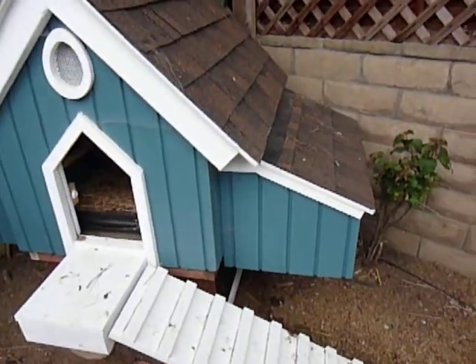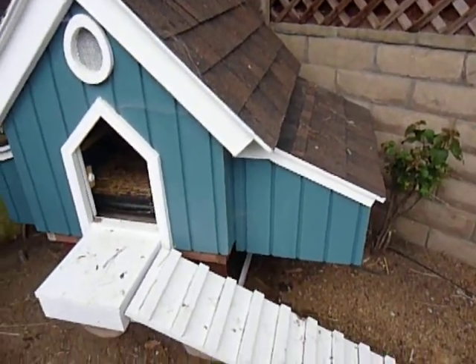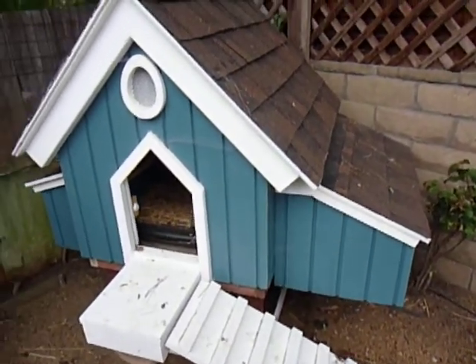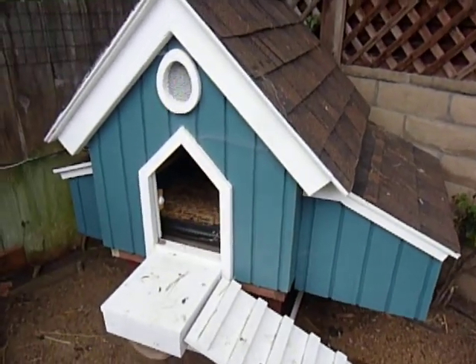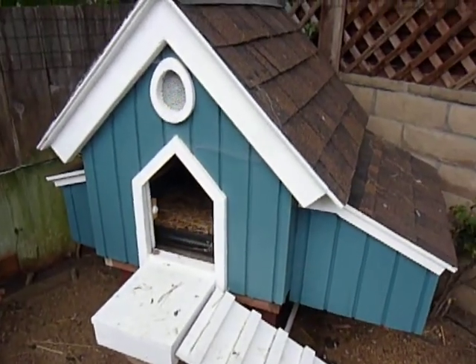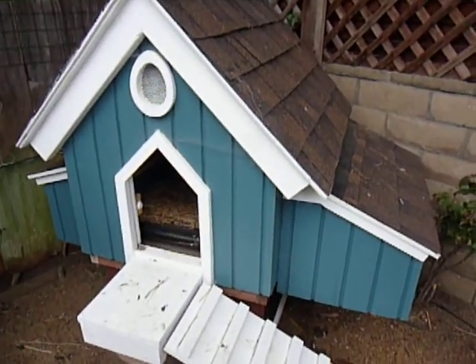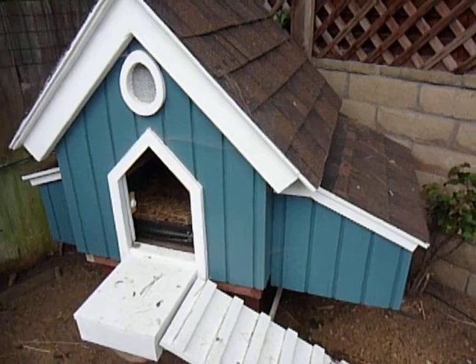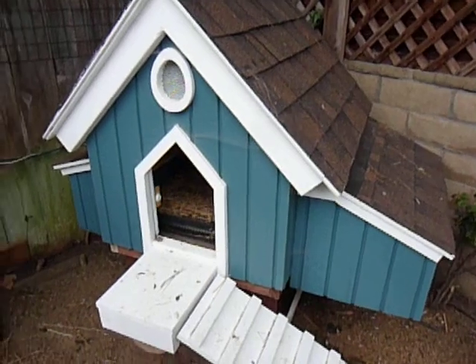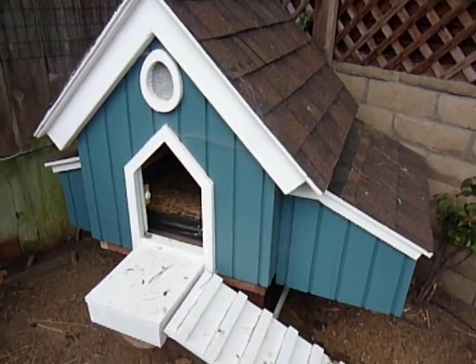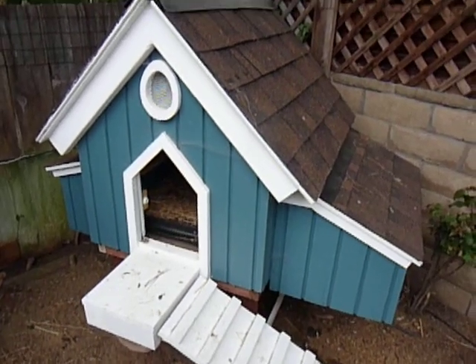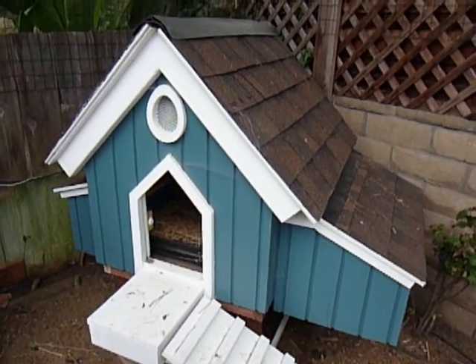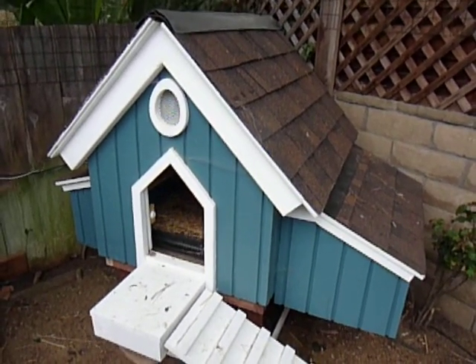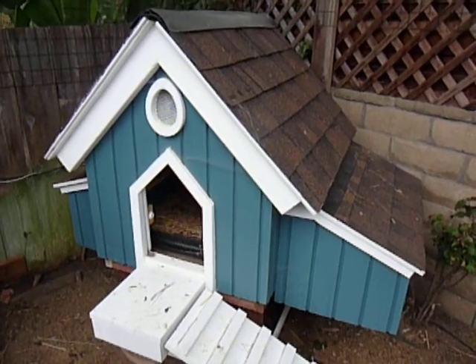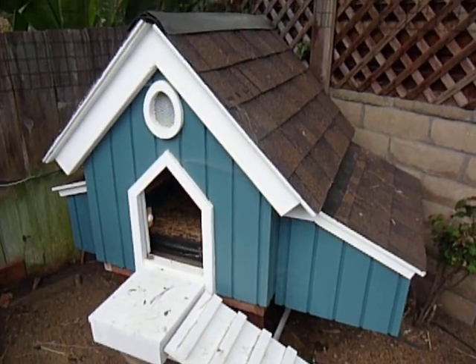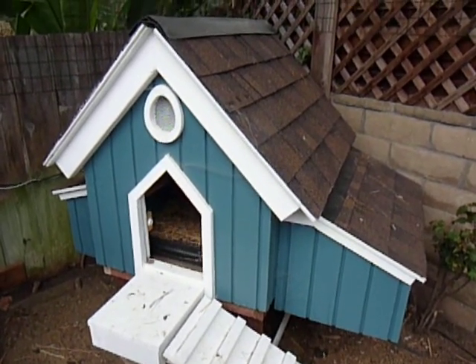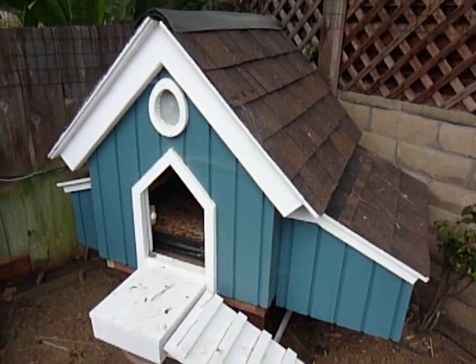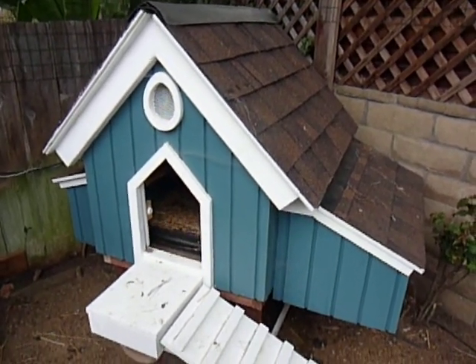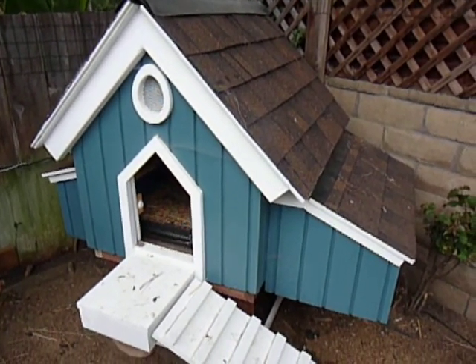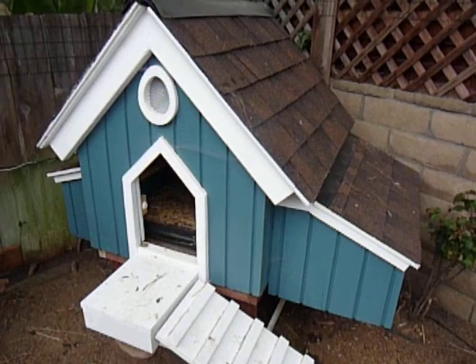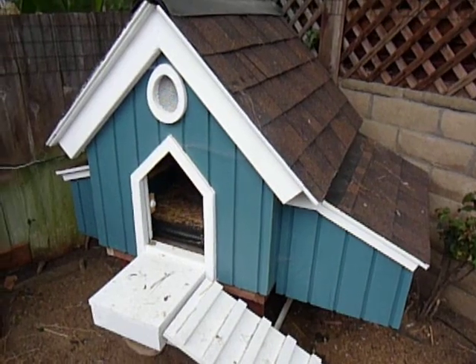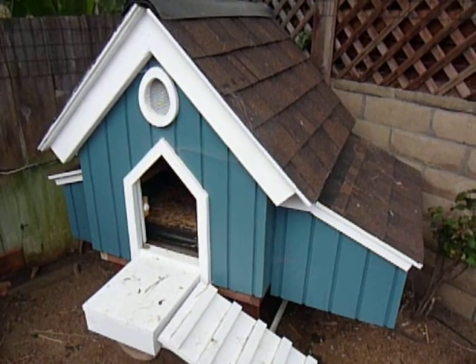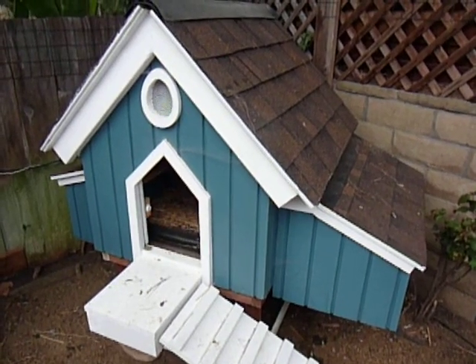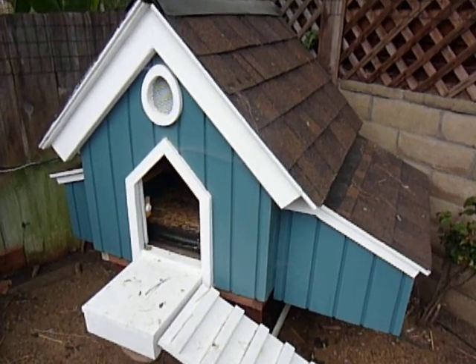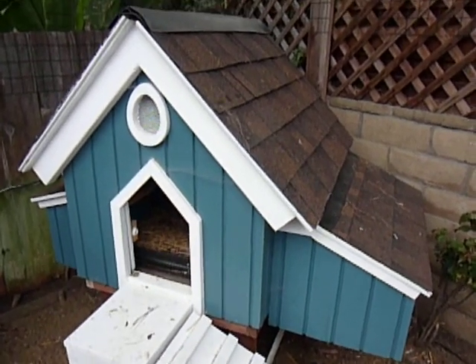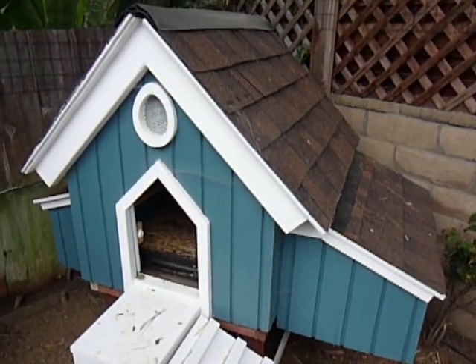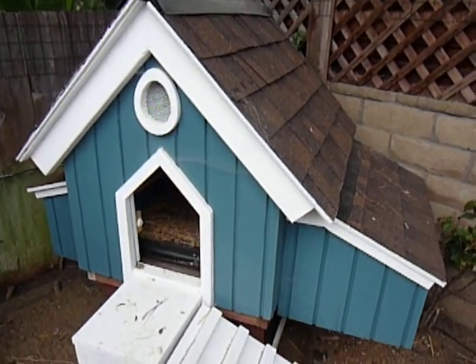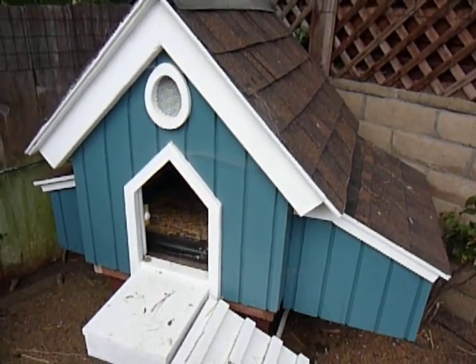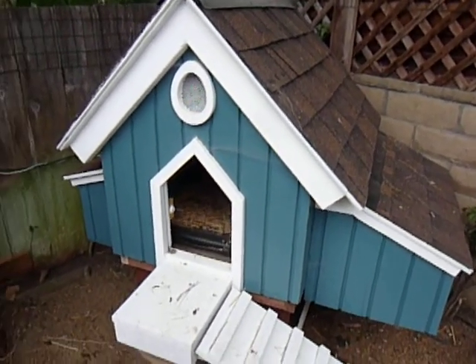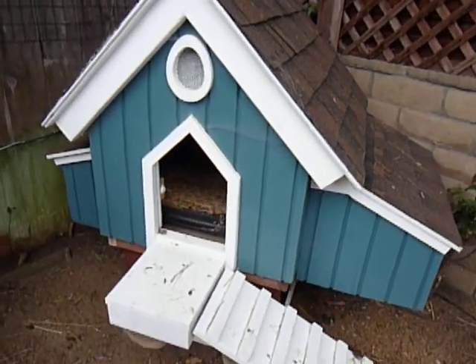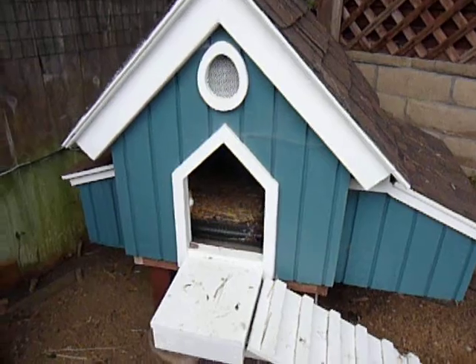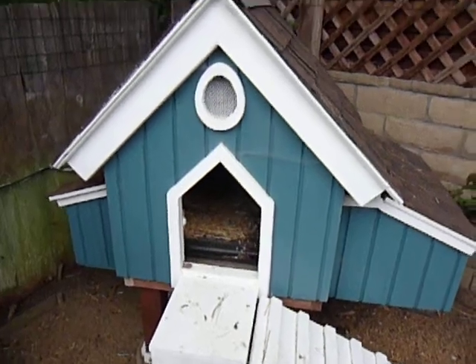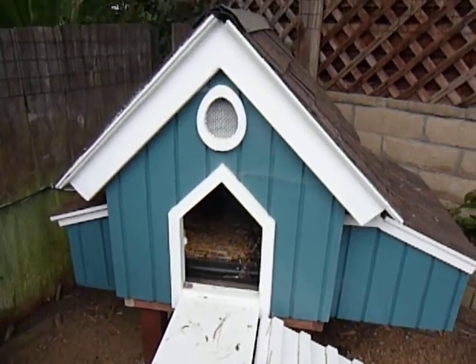The coop is actually an old doghouse. I had a friend over who looked at my doghouse, noticed my dog never went in it, and said that it'd make a pretty good chicken coop — because he had about 10 chickens himself. I just have two chickens.